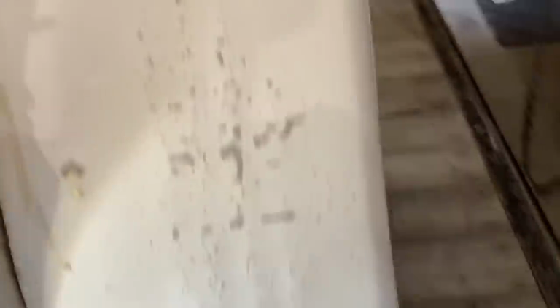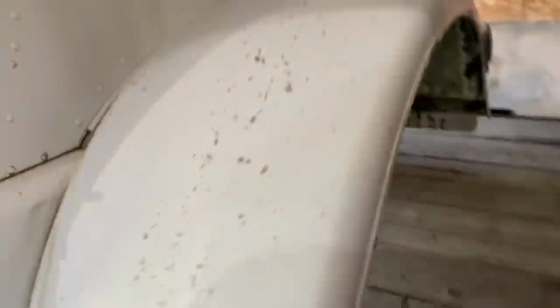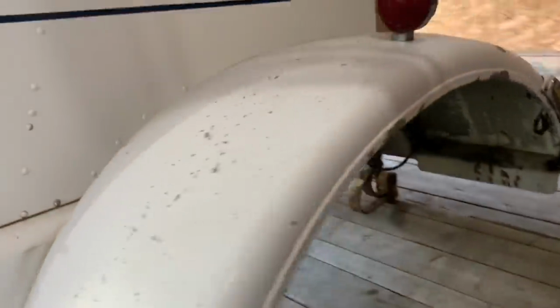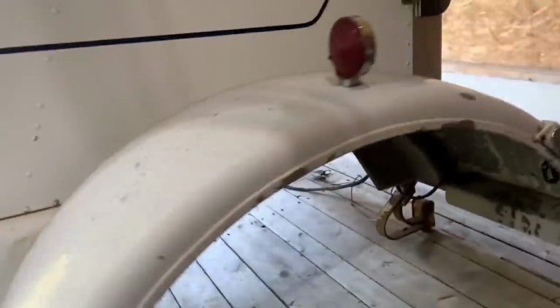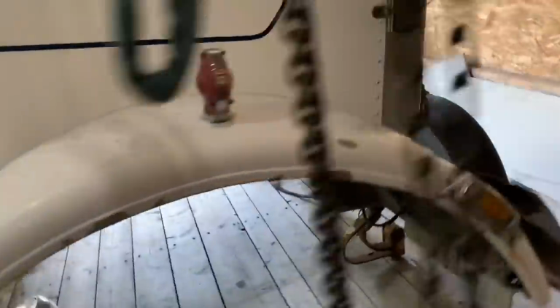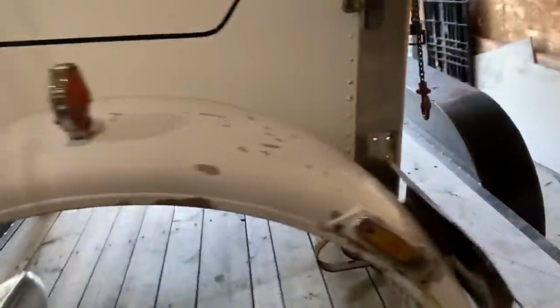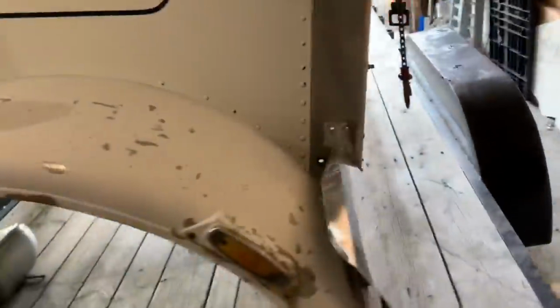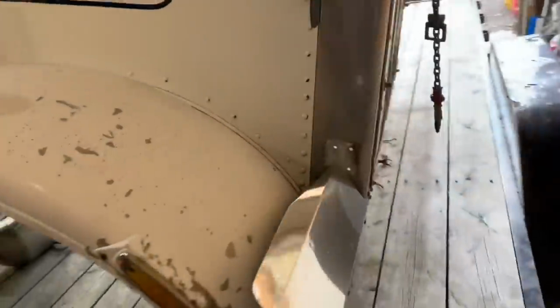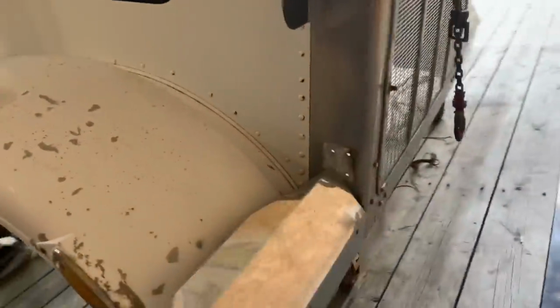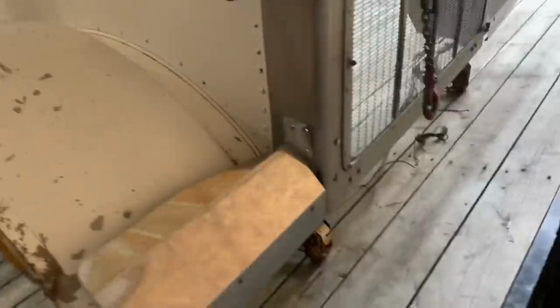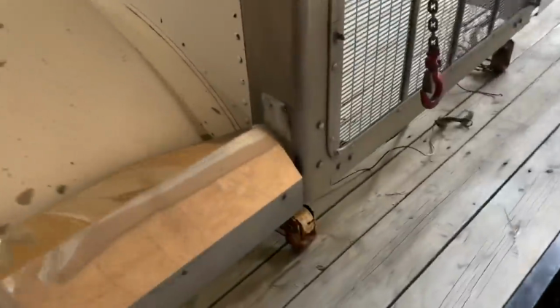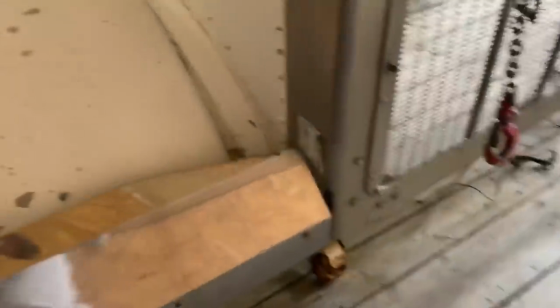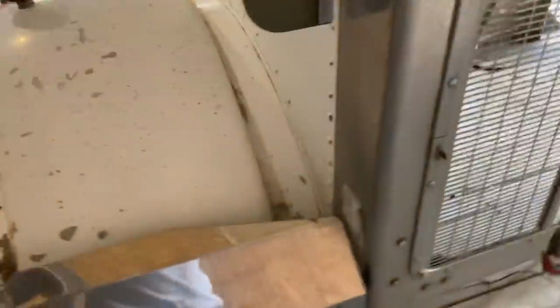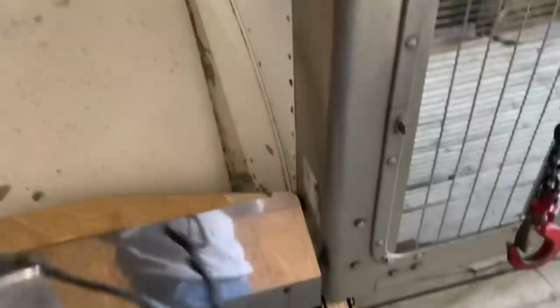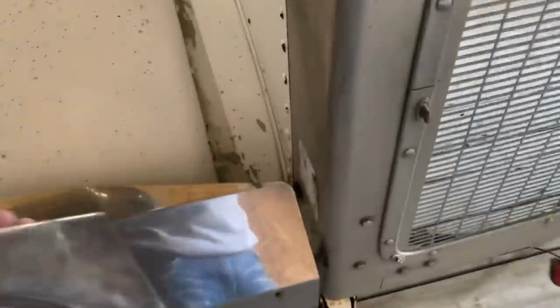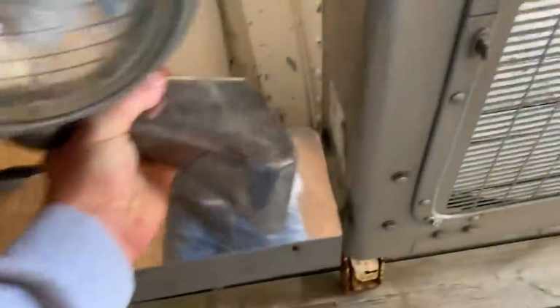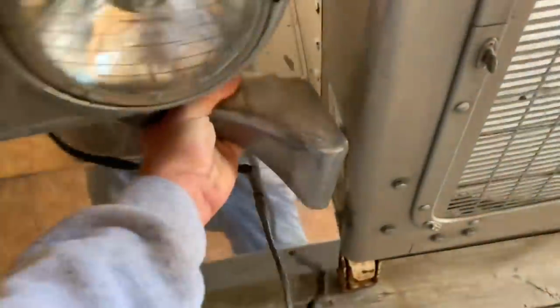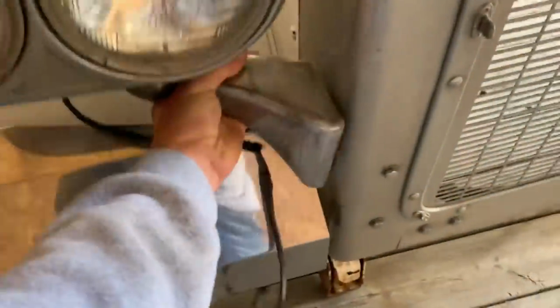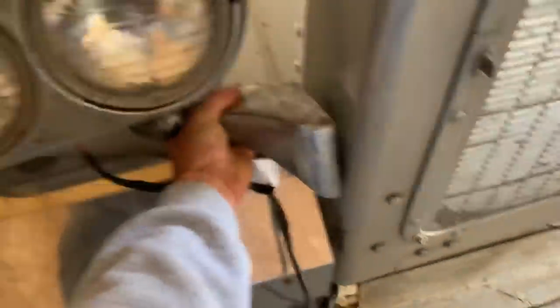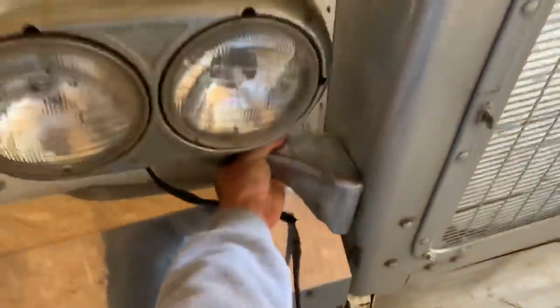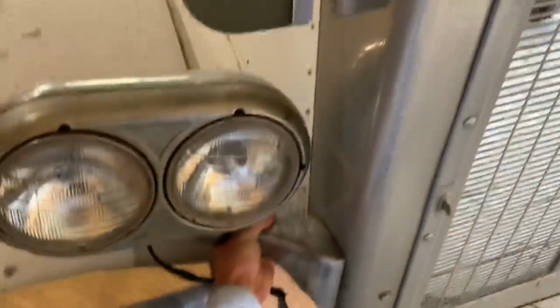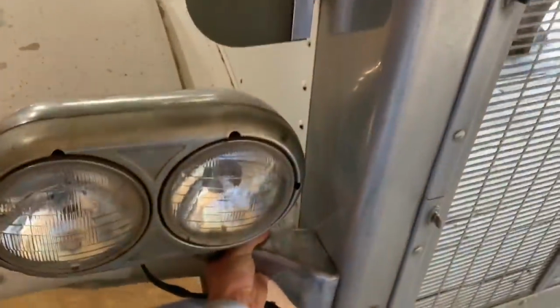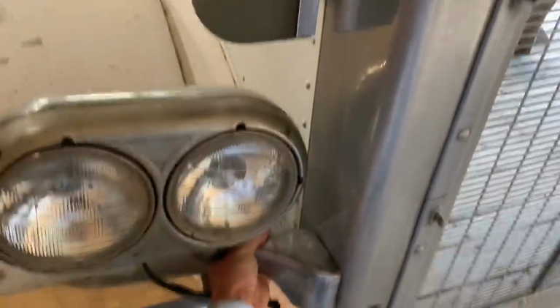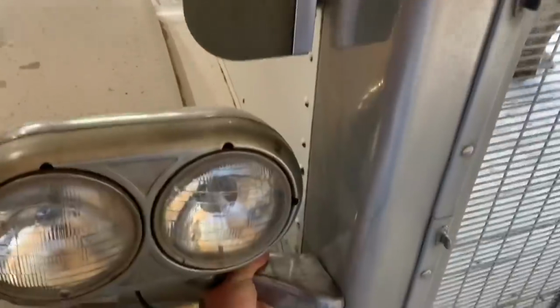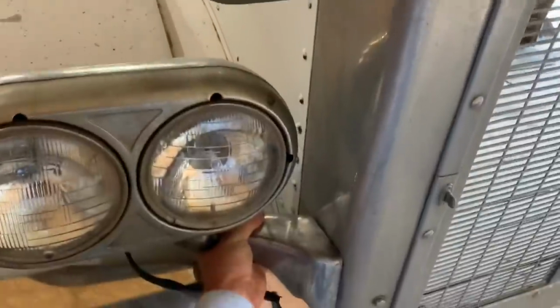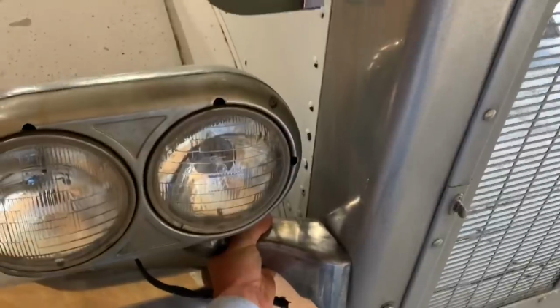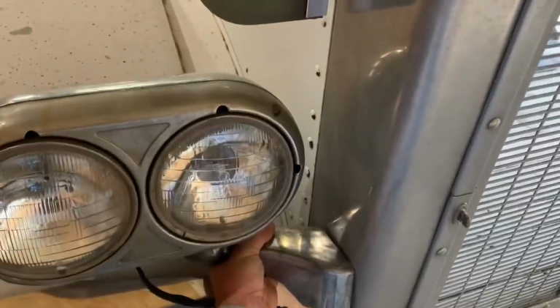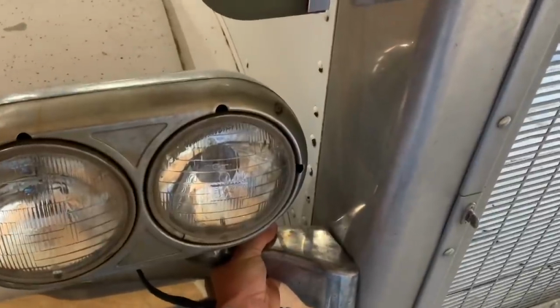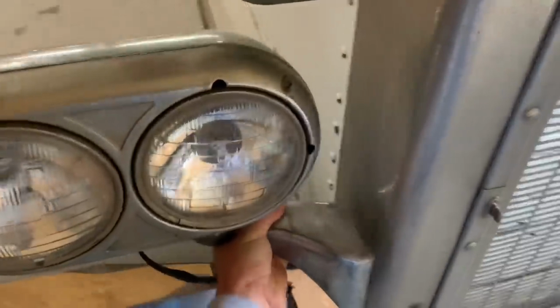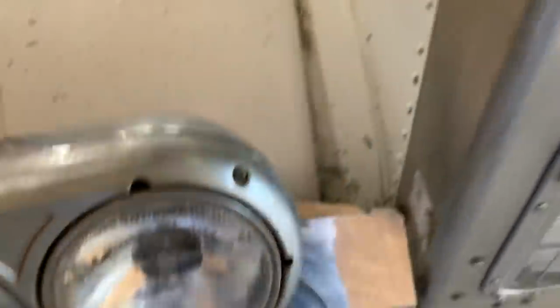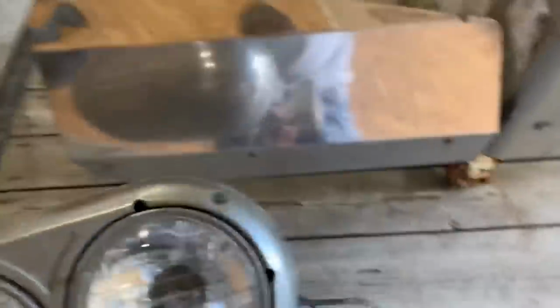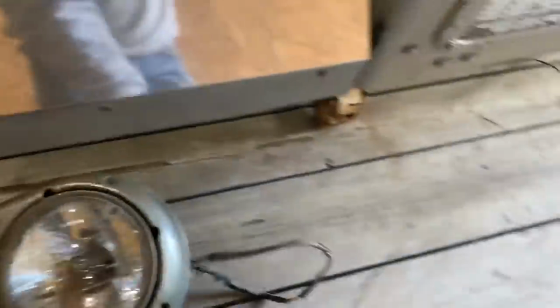The guy that sold me the hood, as I mentioned in the last On the Hunt episode, he's building an extended hood, so he wanted to keep them. But look how sharp that's going to look. All original - just how it should be.